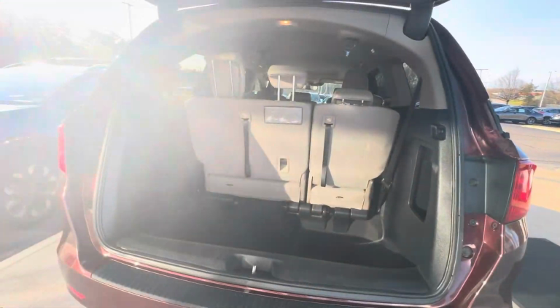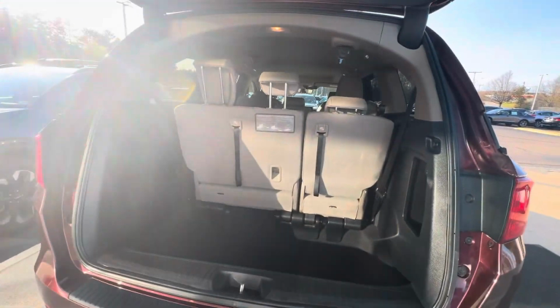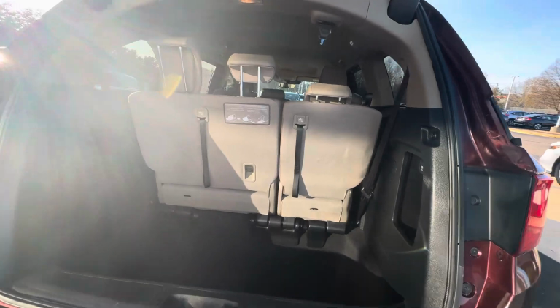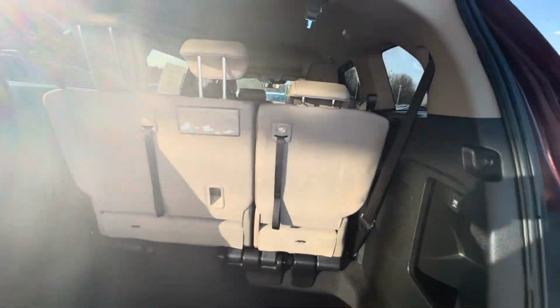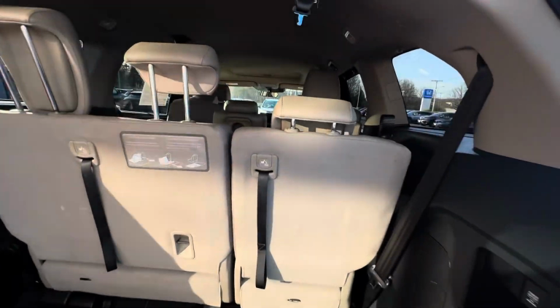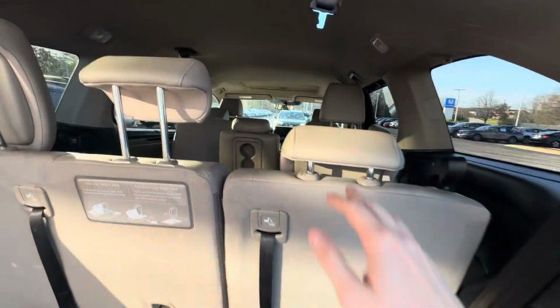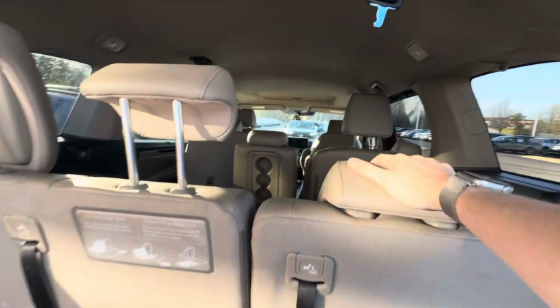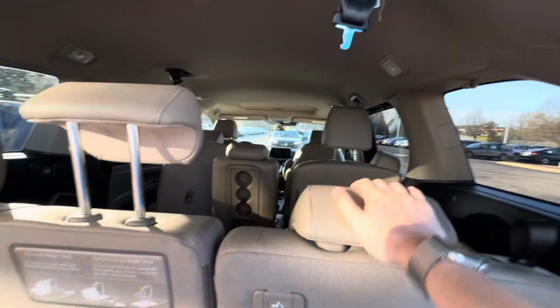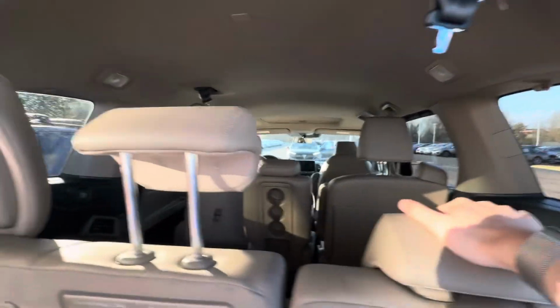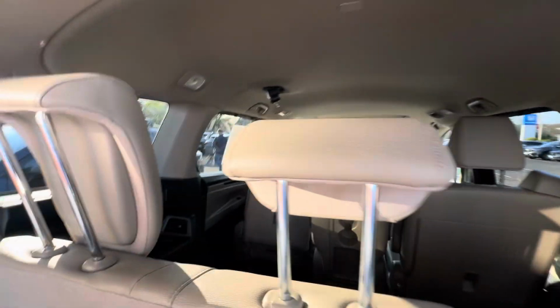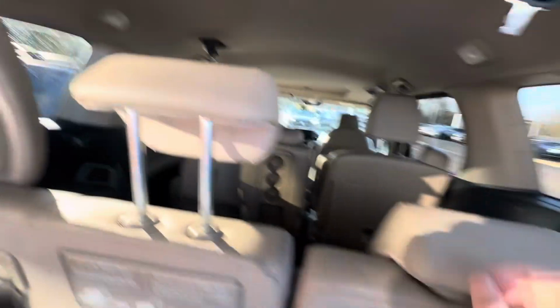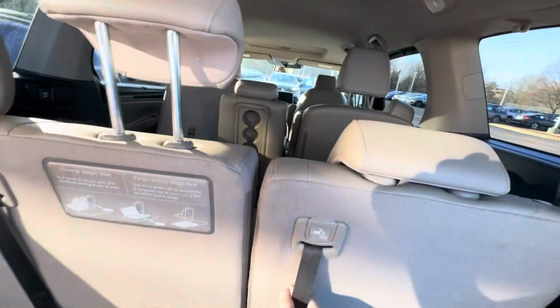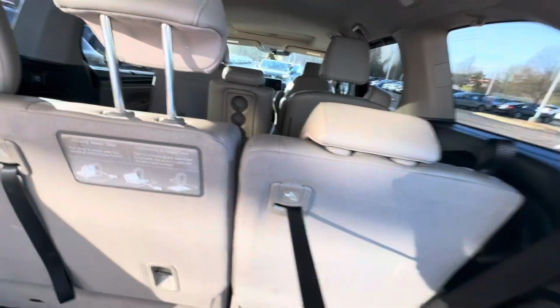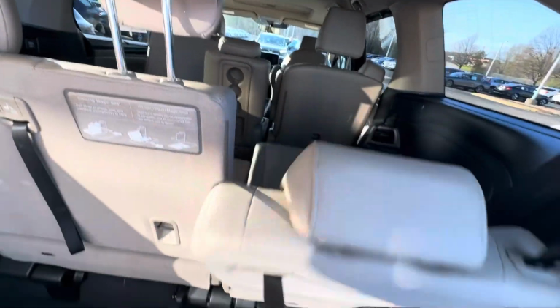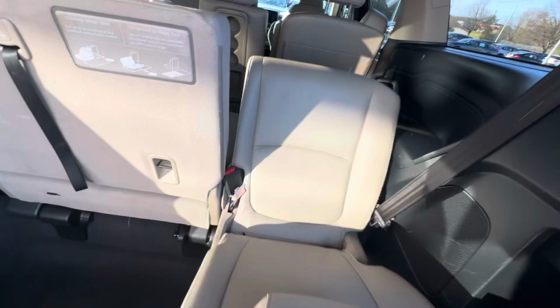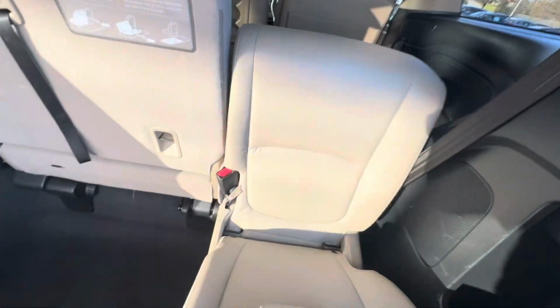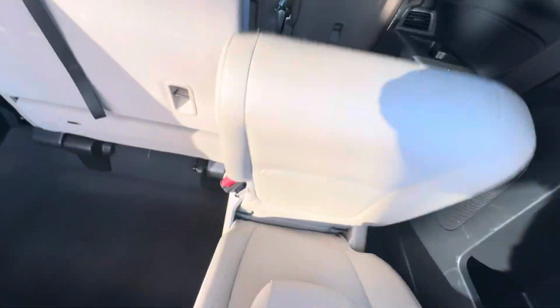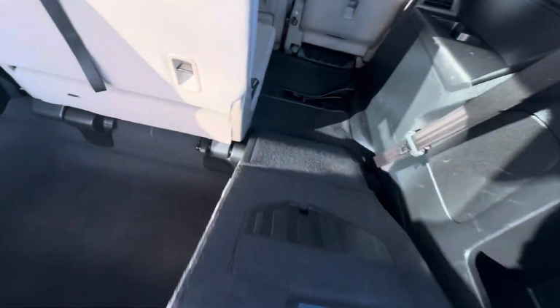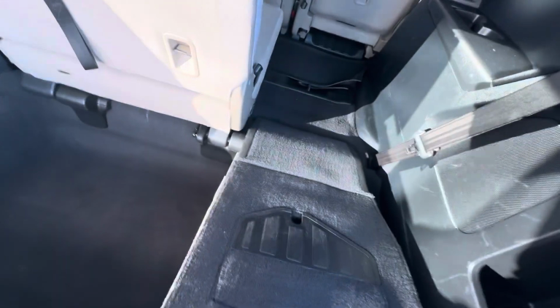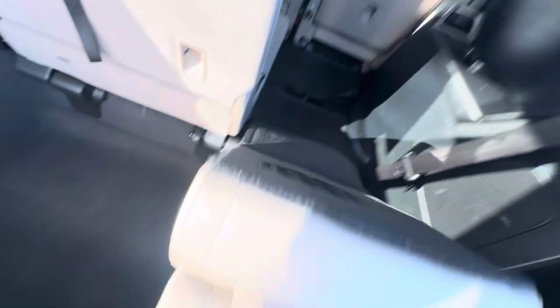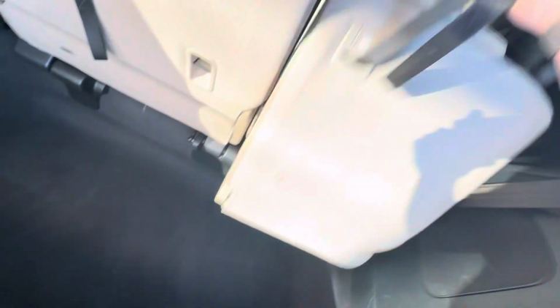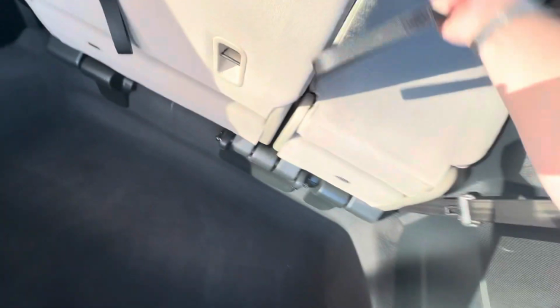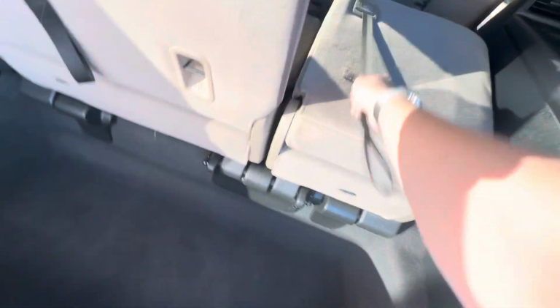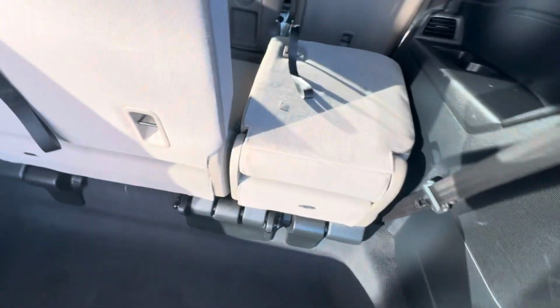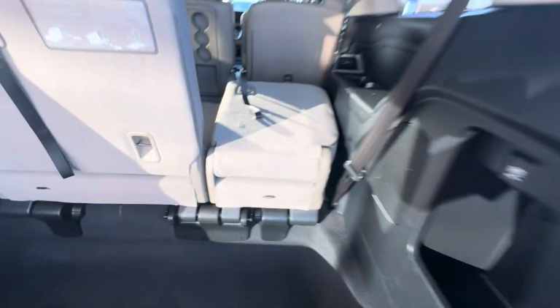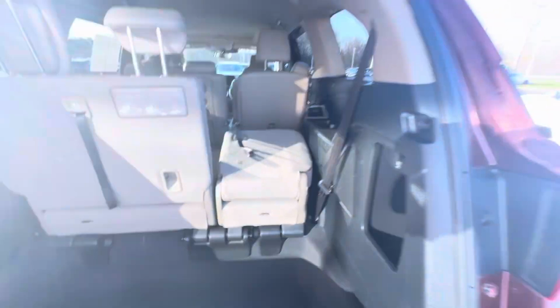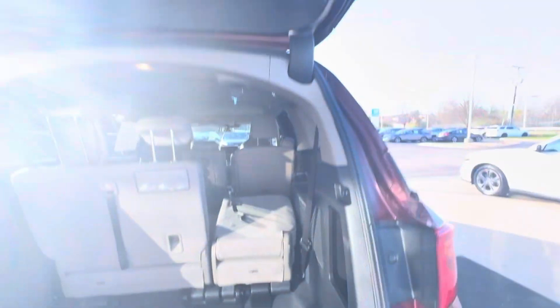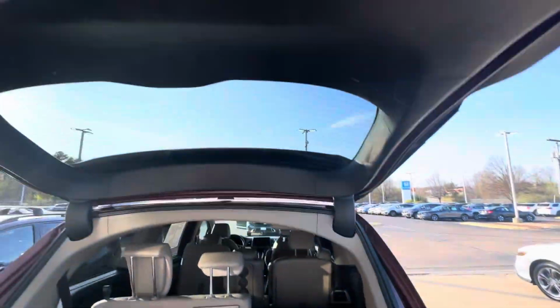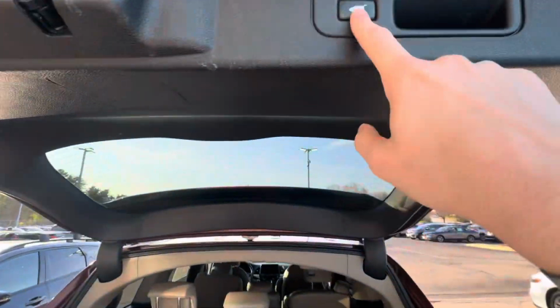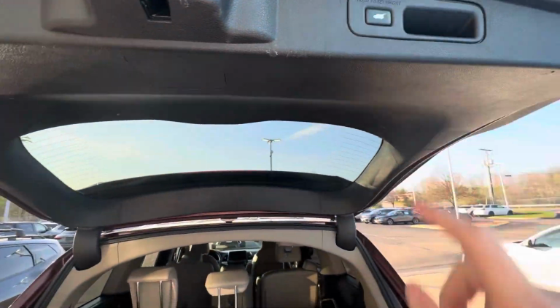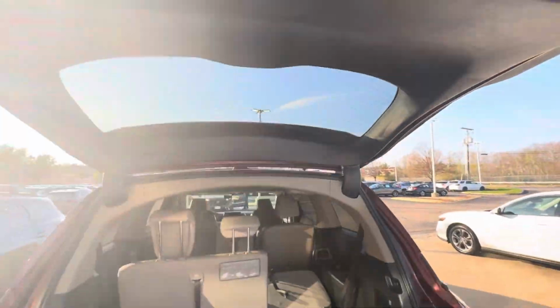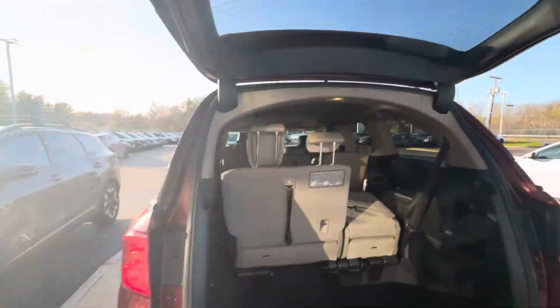Pop that open. Seats fold down — this is an EXL — so you can pull the seats all the way back into here that way, or flip them up that way, whichever you choose. There's a button to close that up right there.